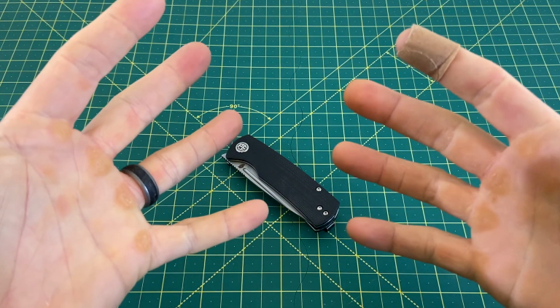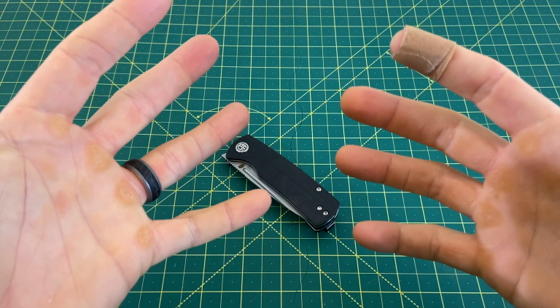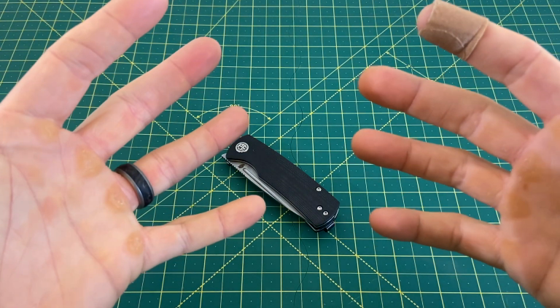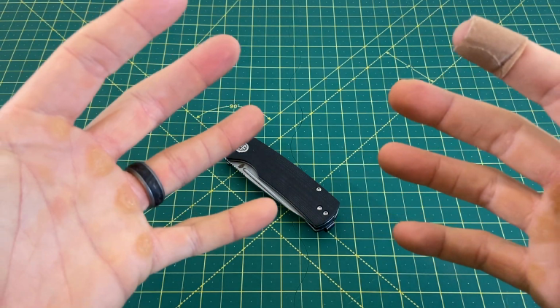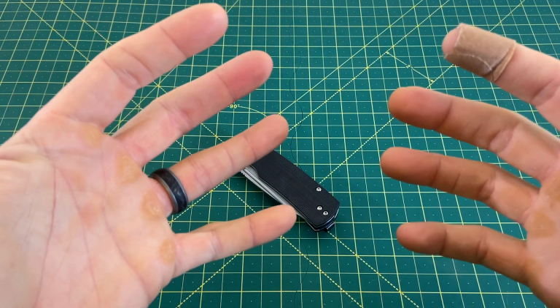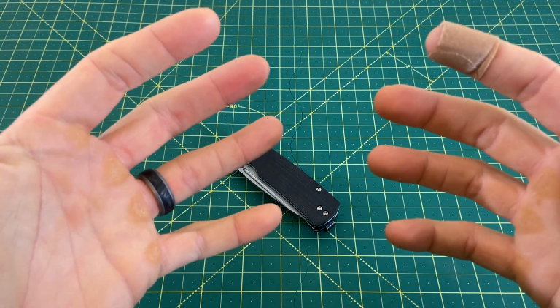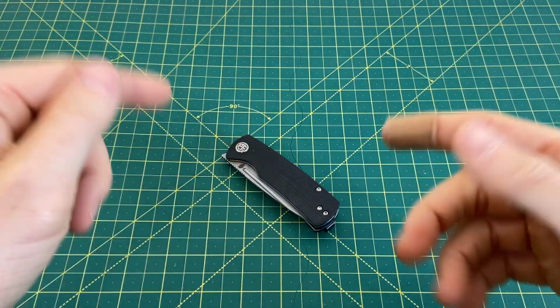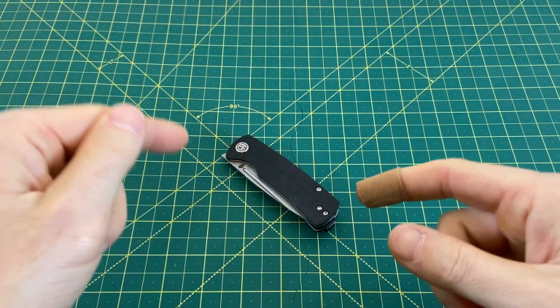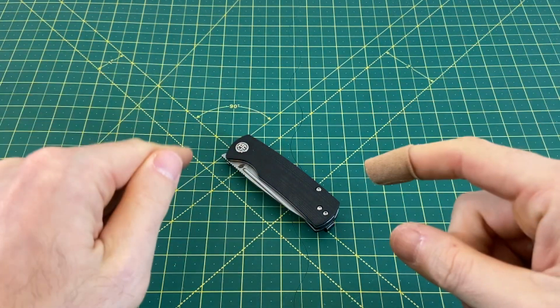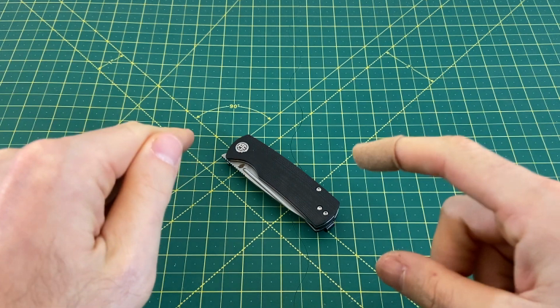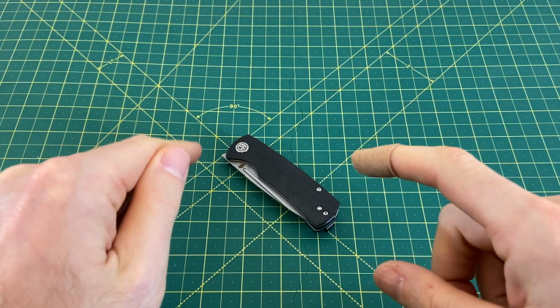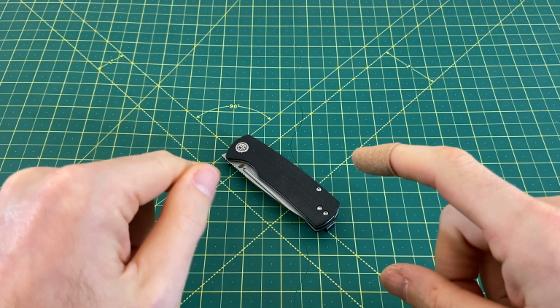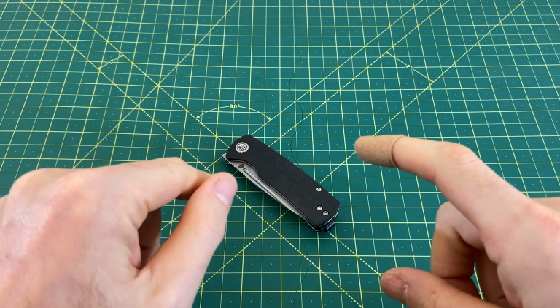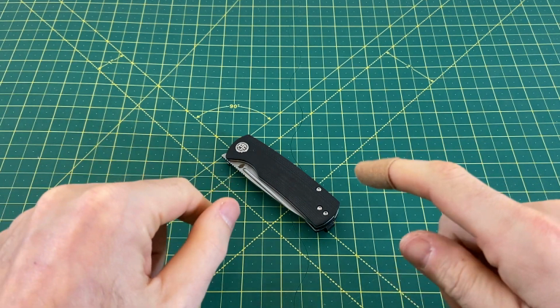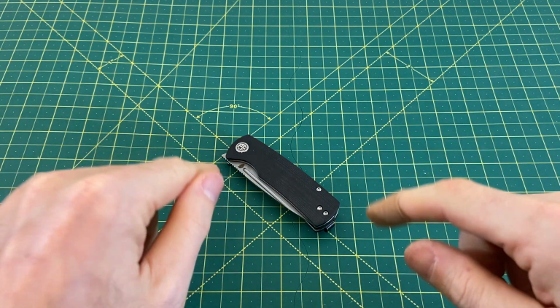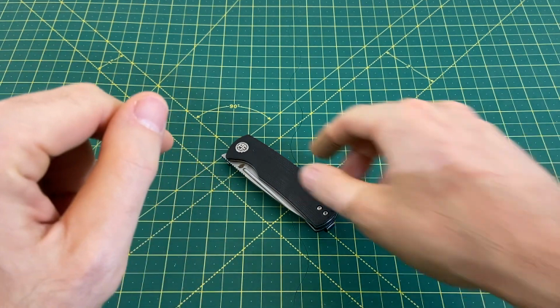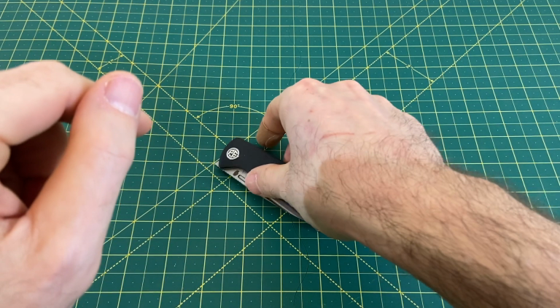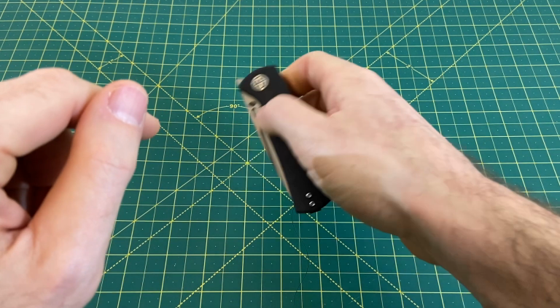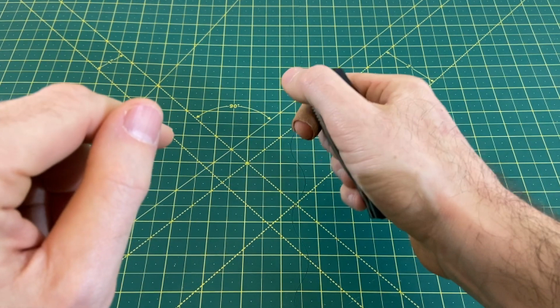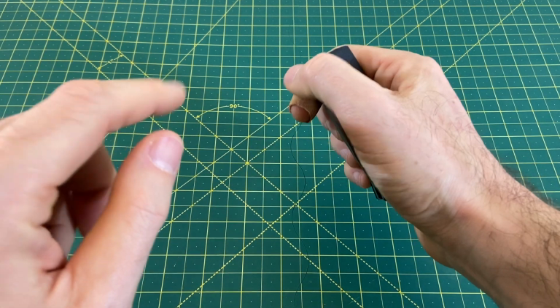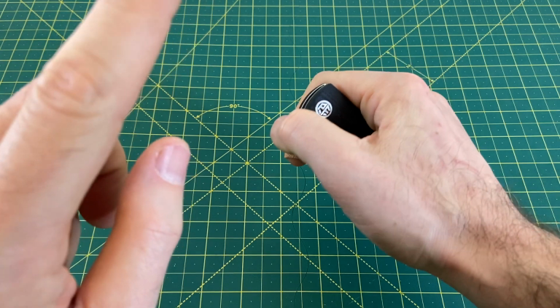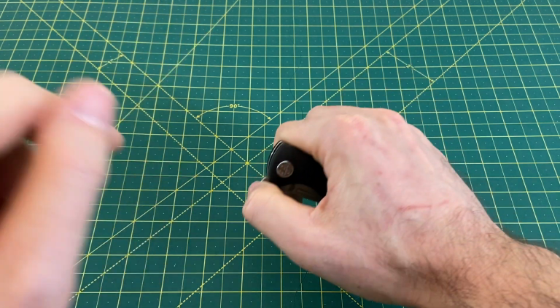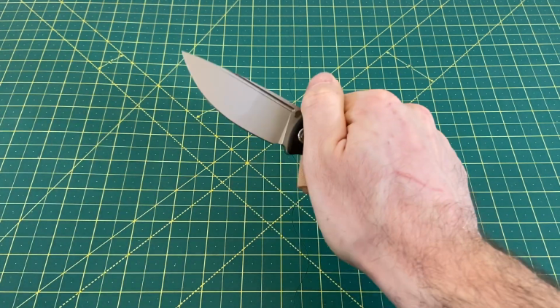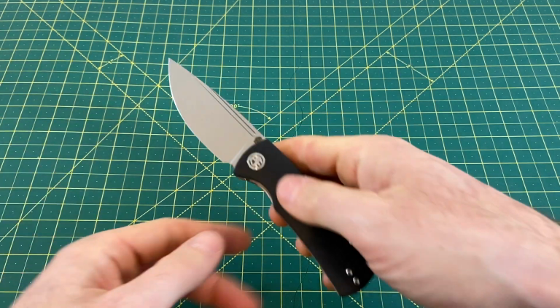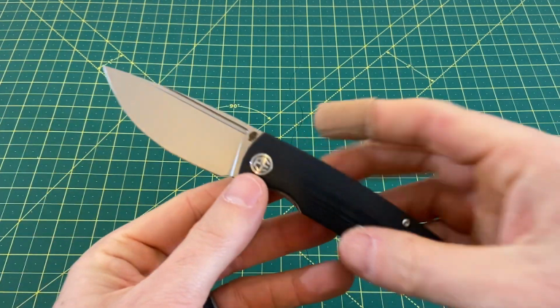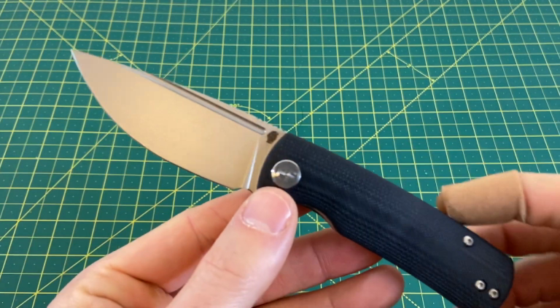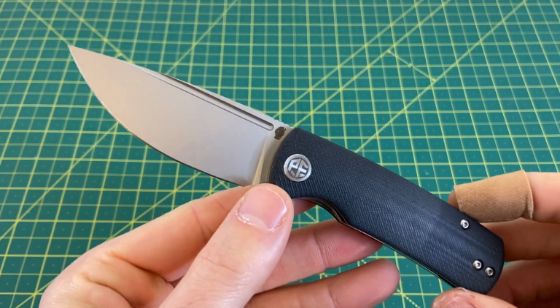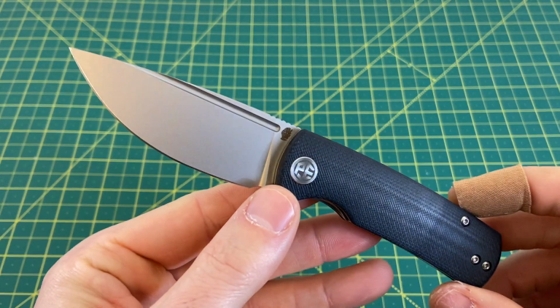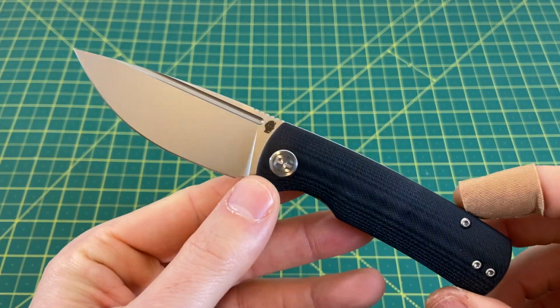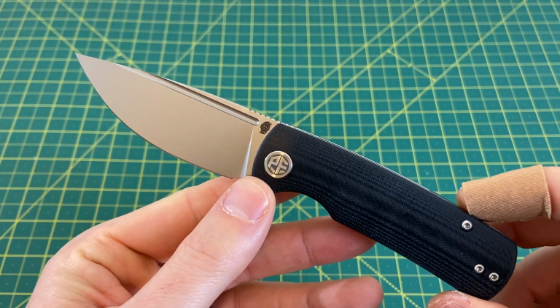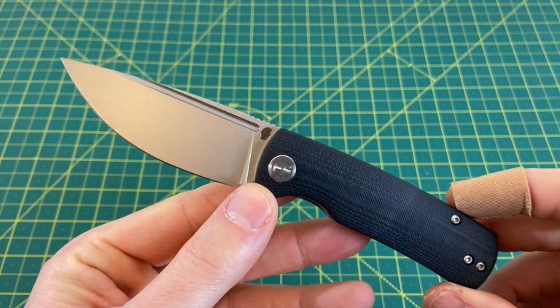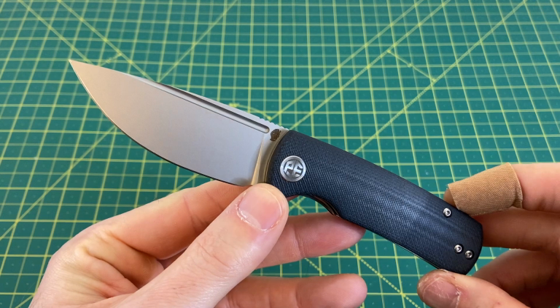Greetings, YouTubians, and welcome back to Wayne Sharp World, where today I have a very interesting little knife to talk to you guys about, and that is none other than the Petrified Fish Mini Beluga. Now before I go any further into this review, I'd like to thank you guys for tuning in today.